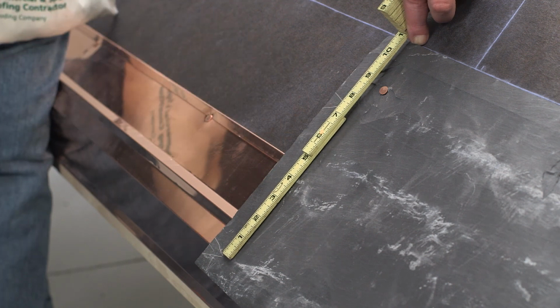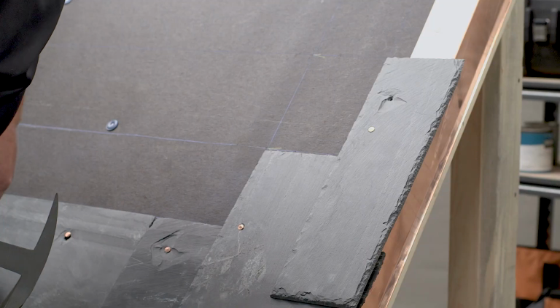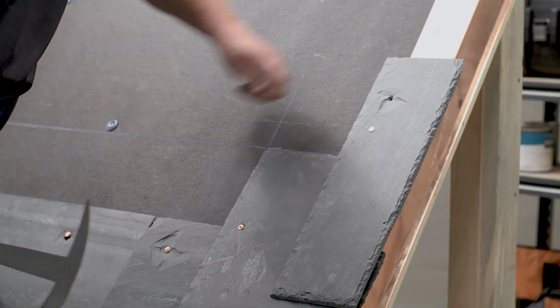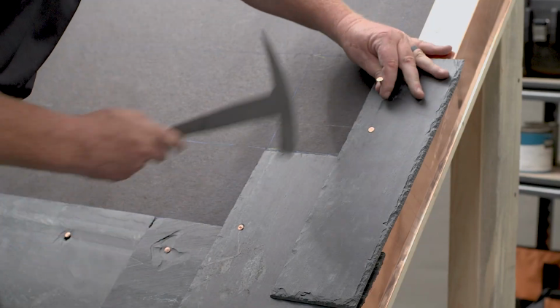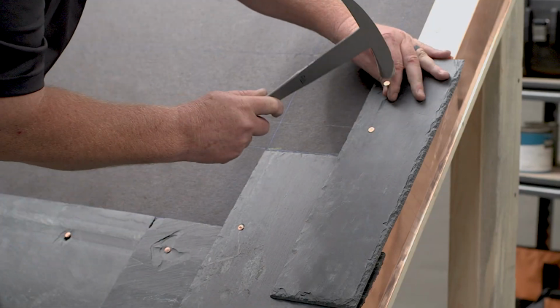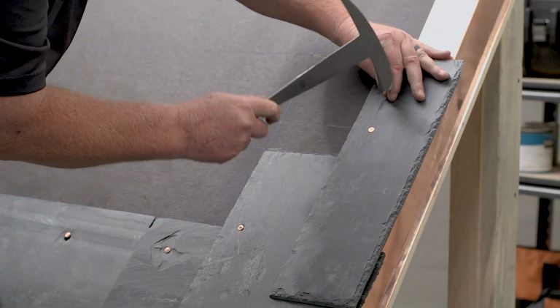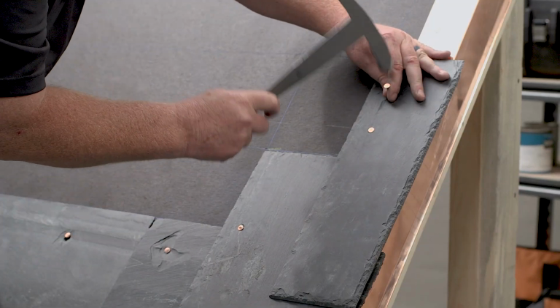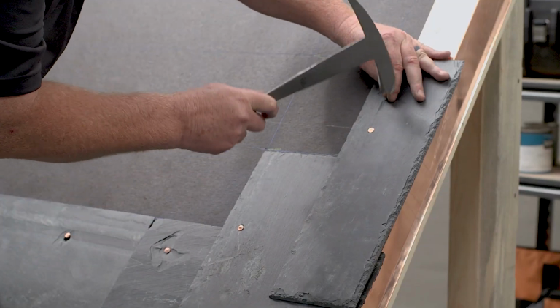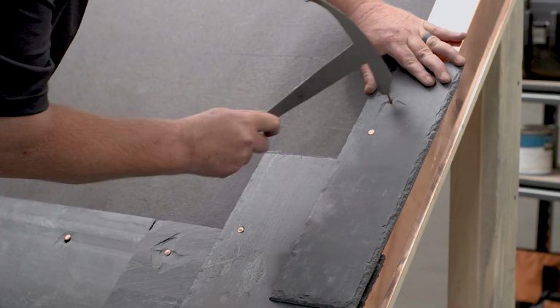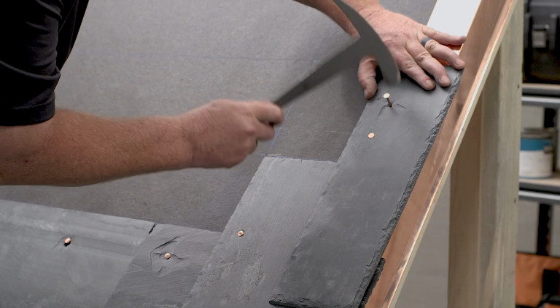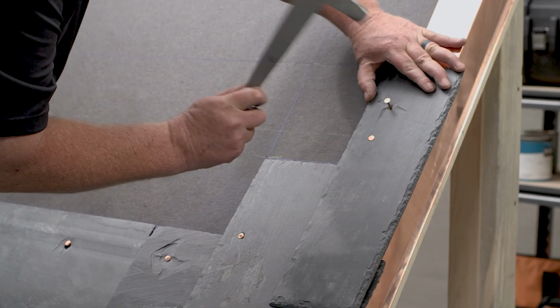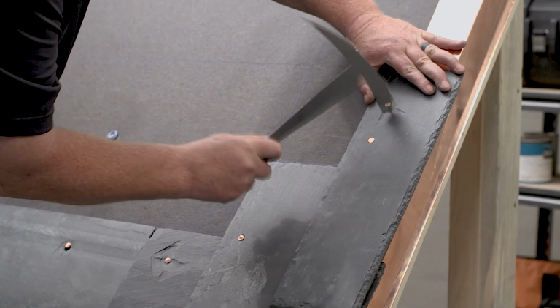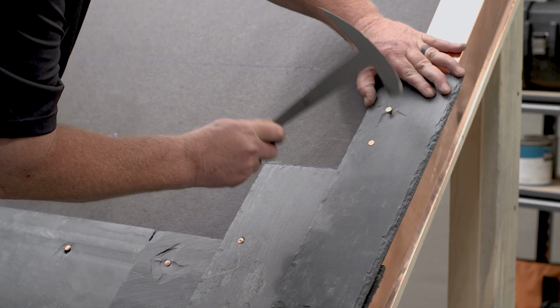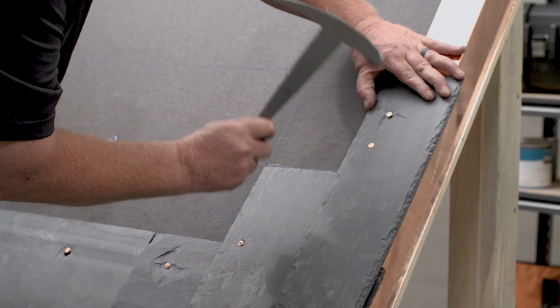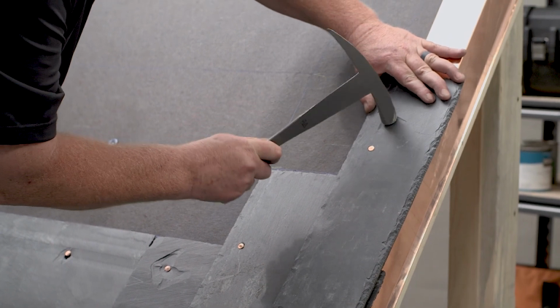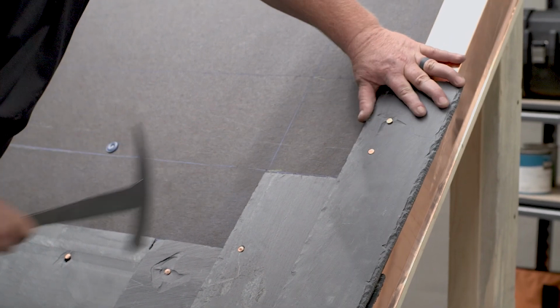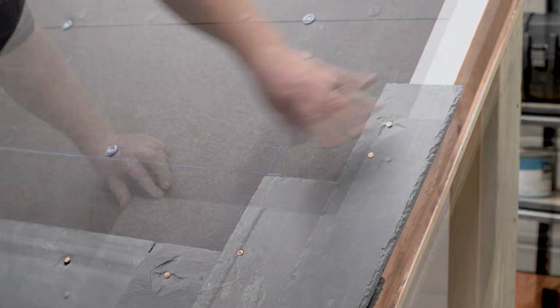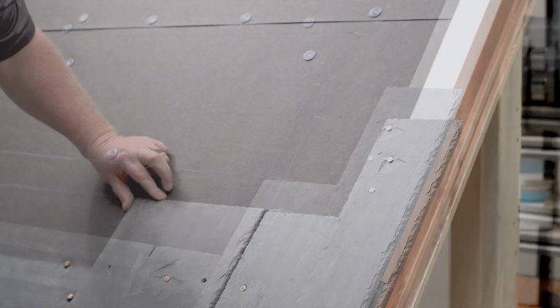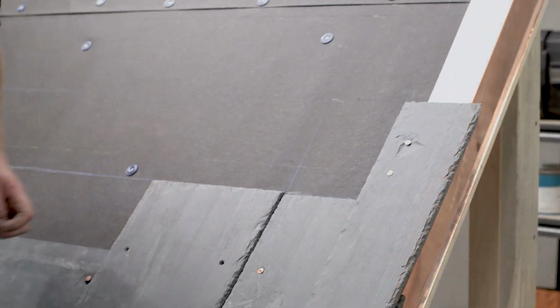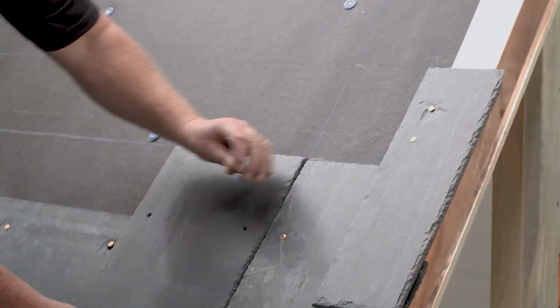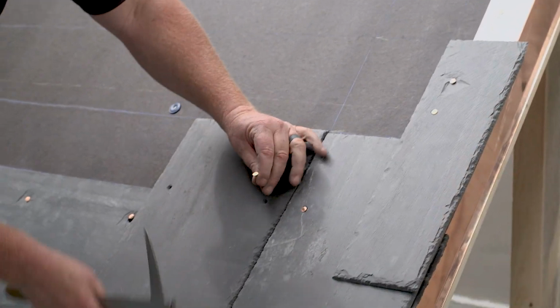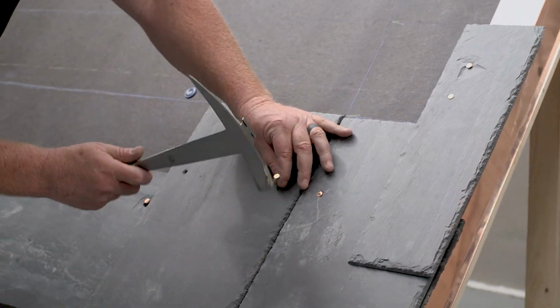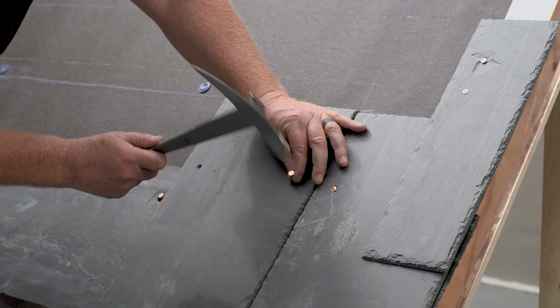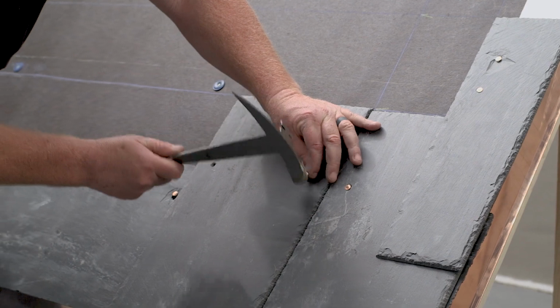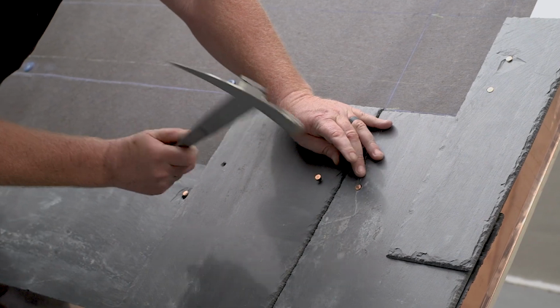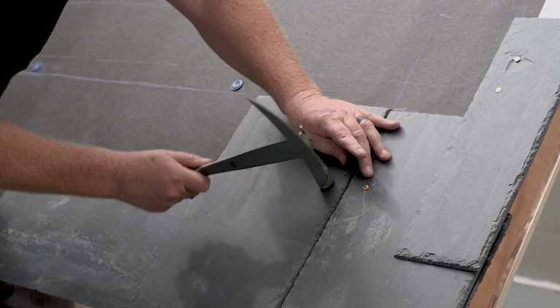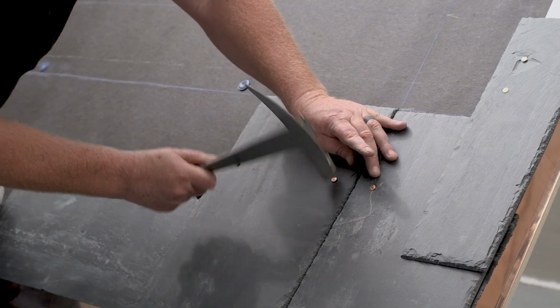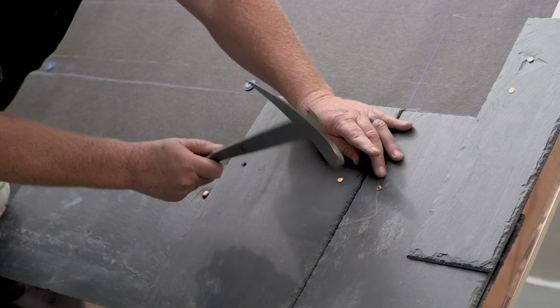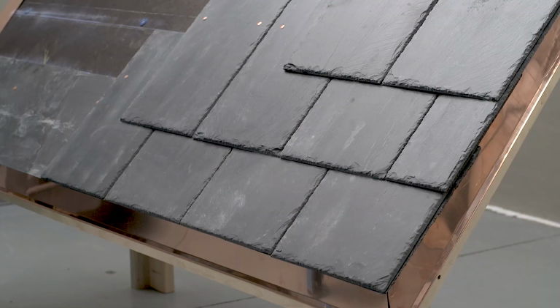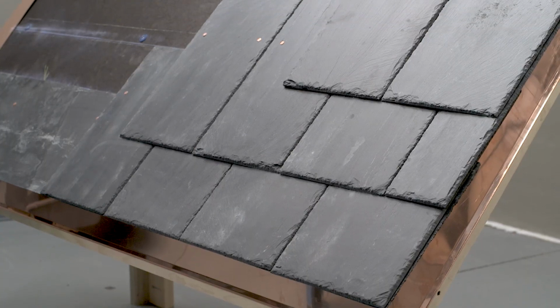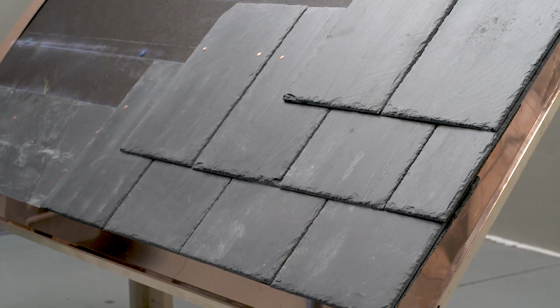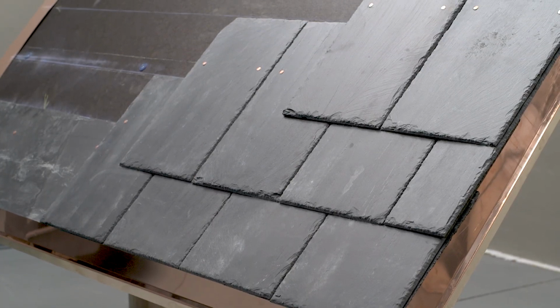The first course is installed over the starter and will lay flat against the starter due to the cant. The following courses are laid in a staggered pattern across the roof, following the layout lines.